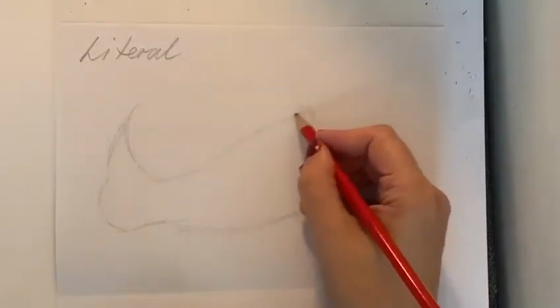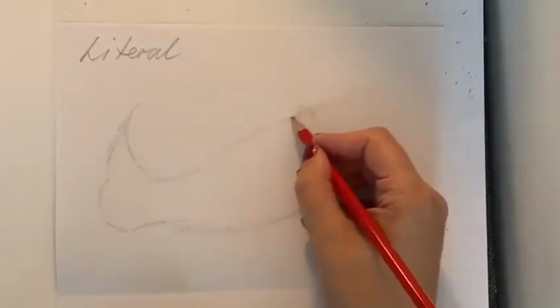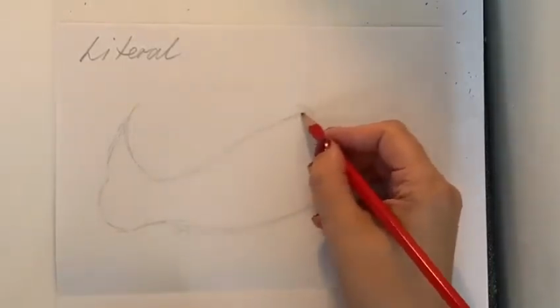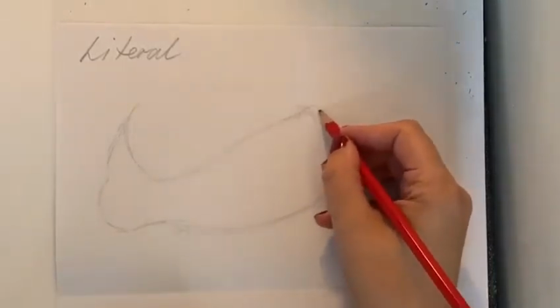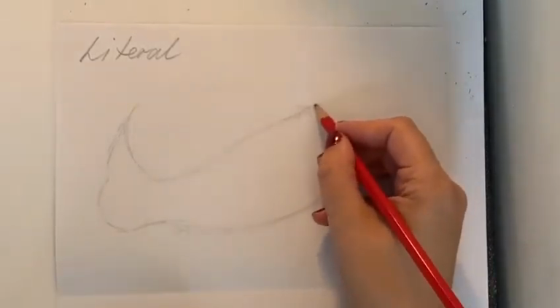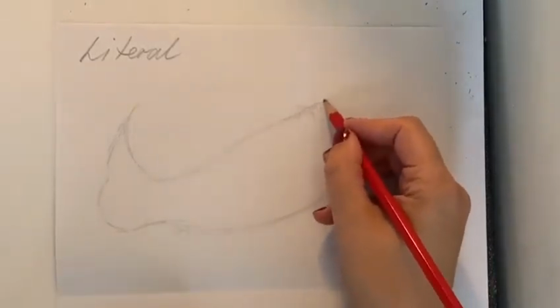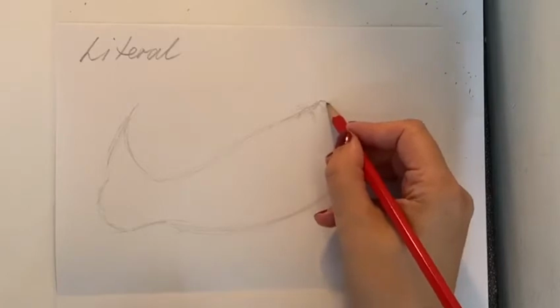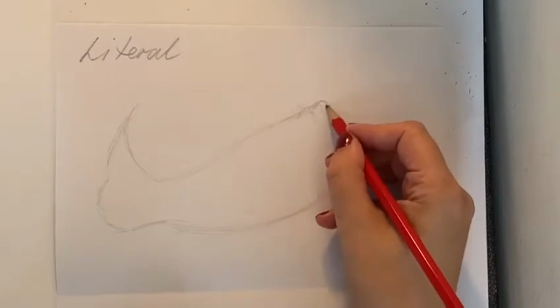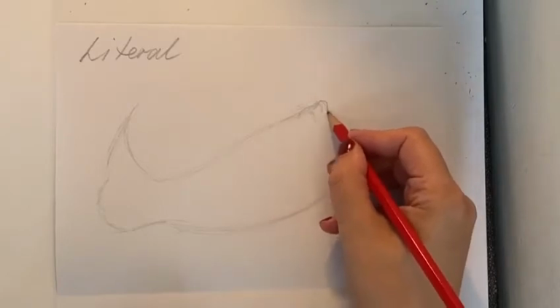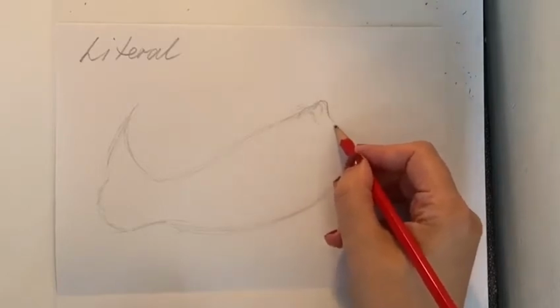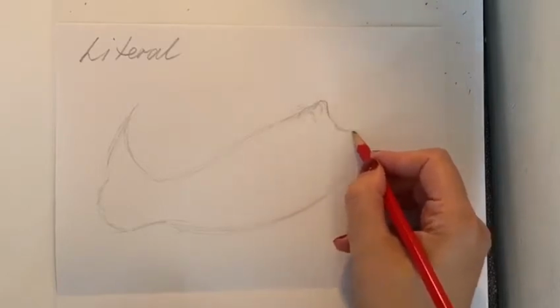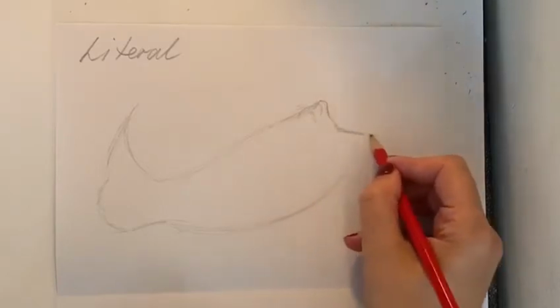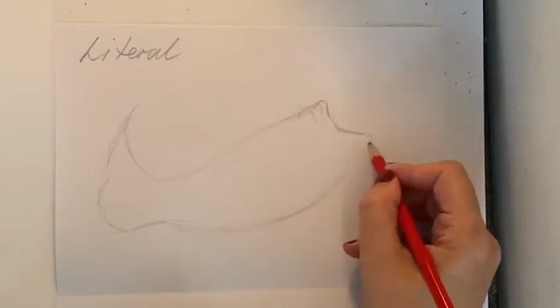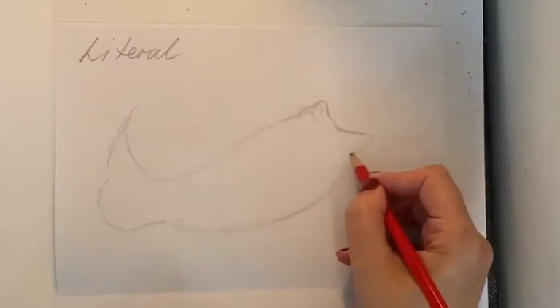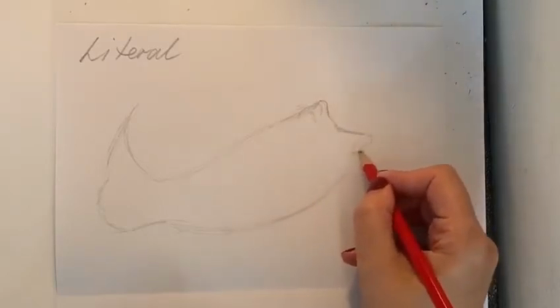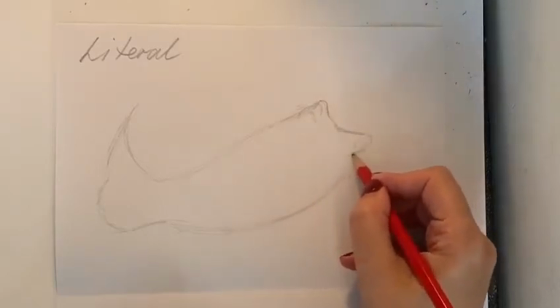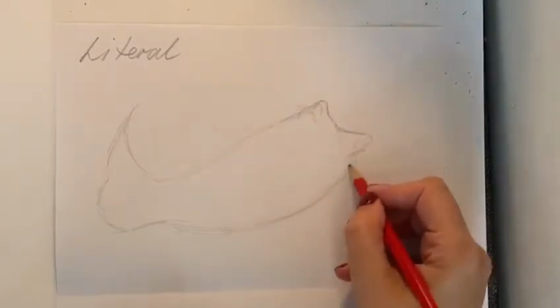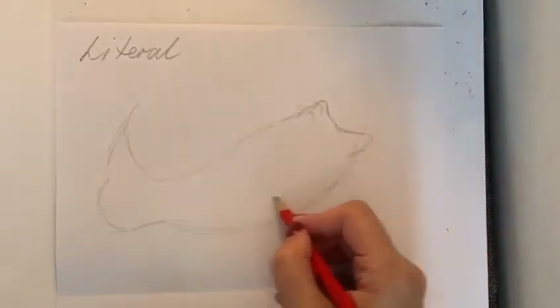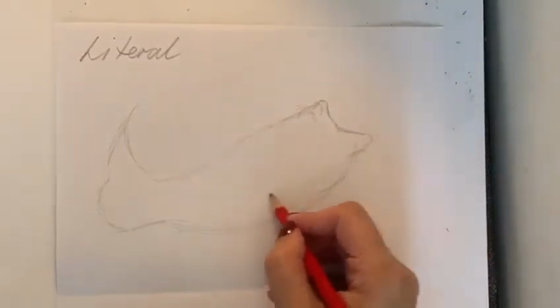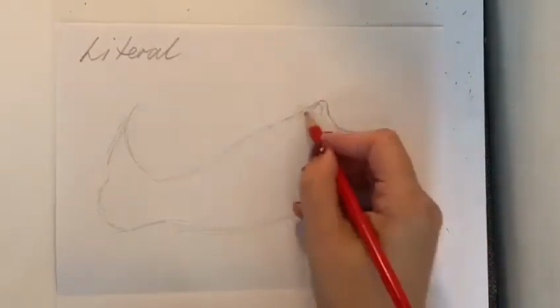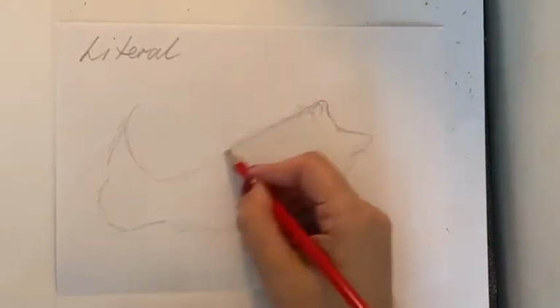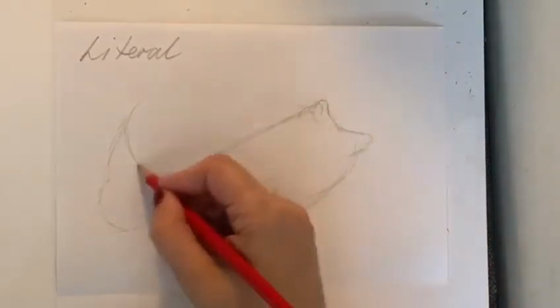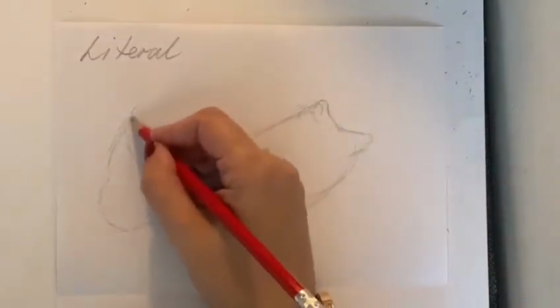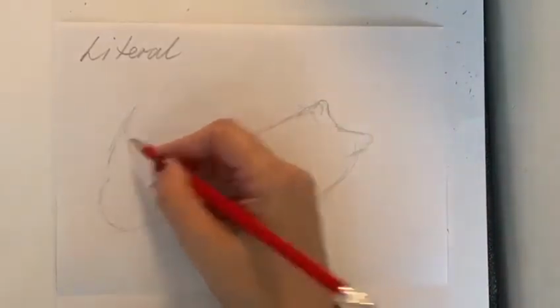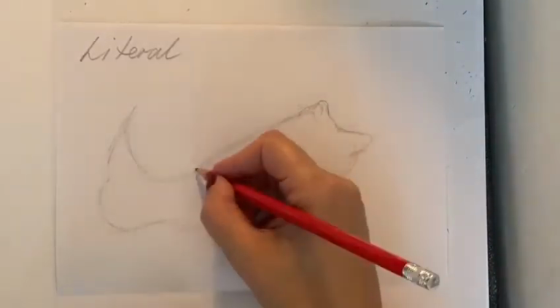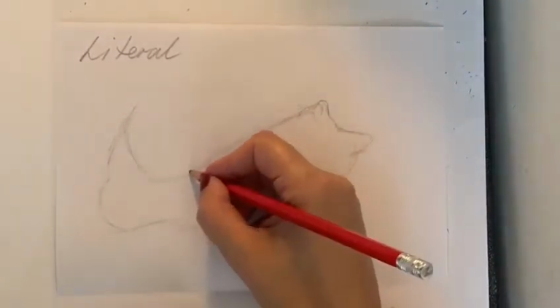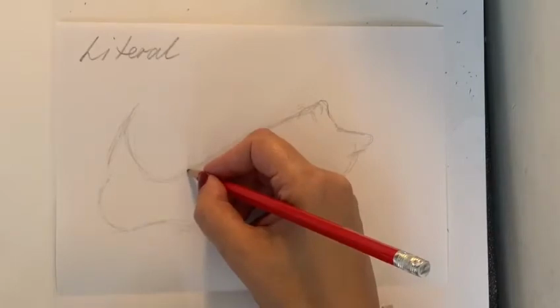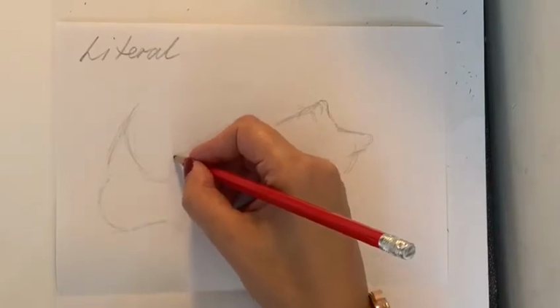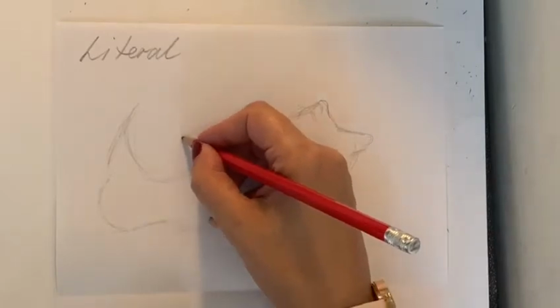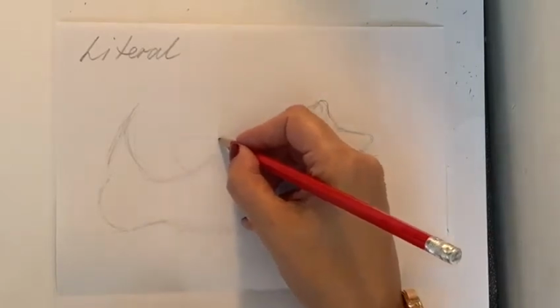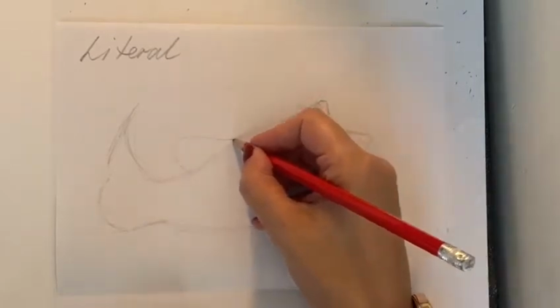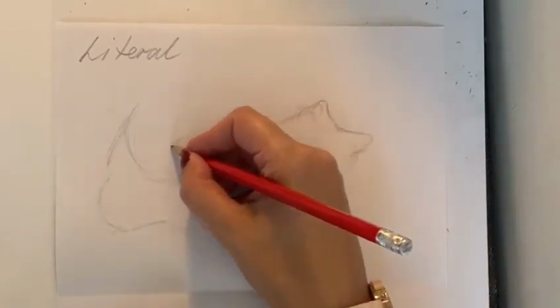Try and make it quite small, in the middle or a little bit further down the middle of the page, so that you've got lots of lovely room at the top.